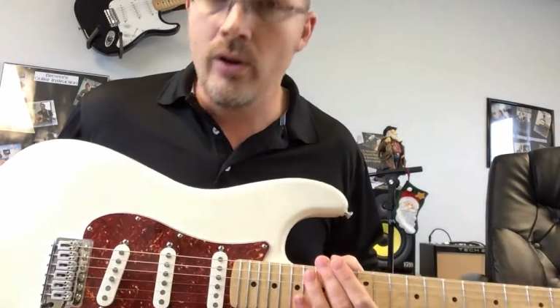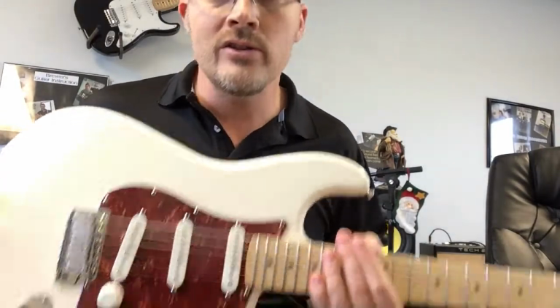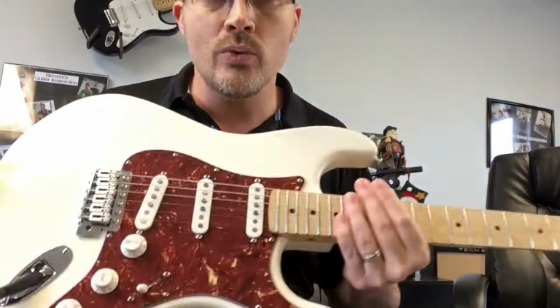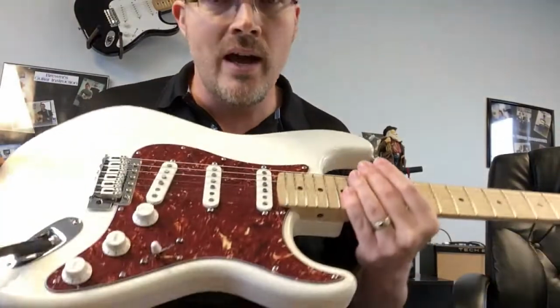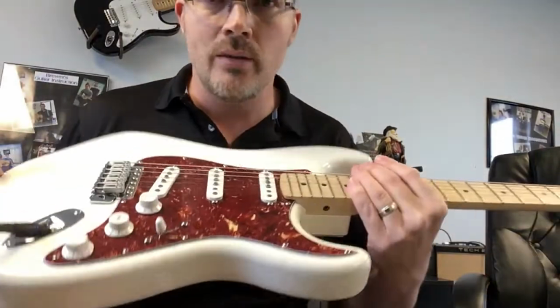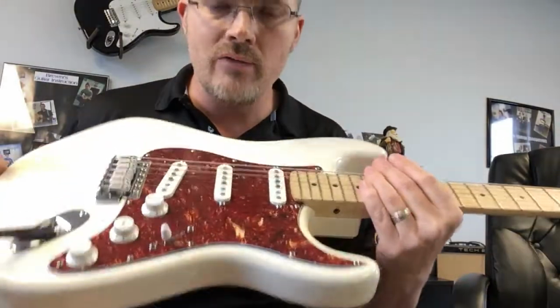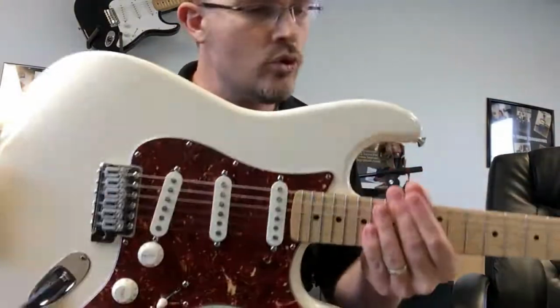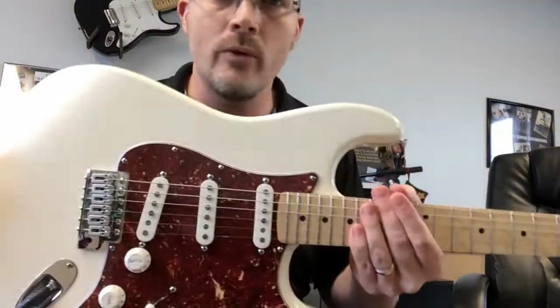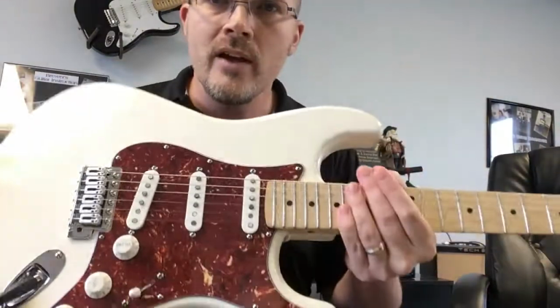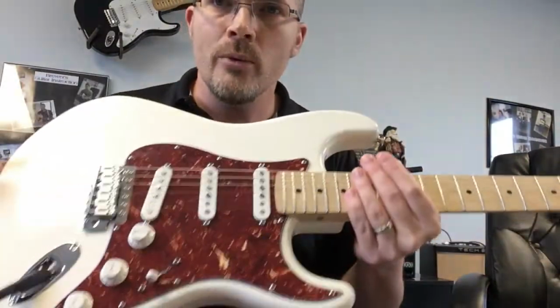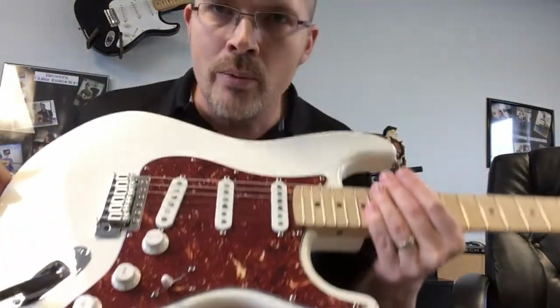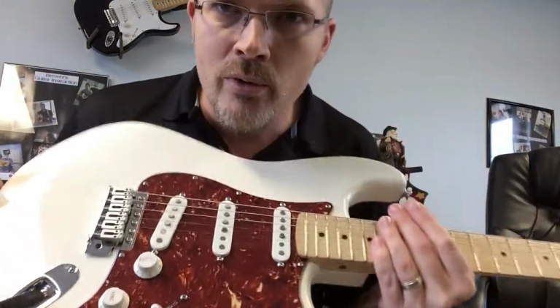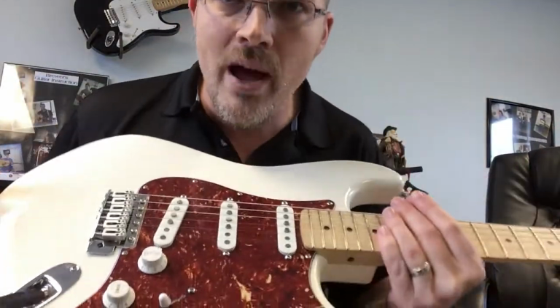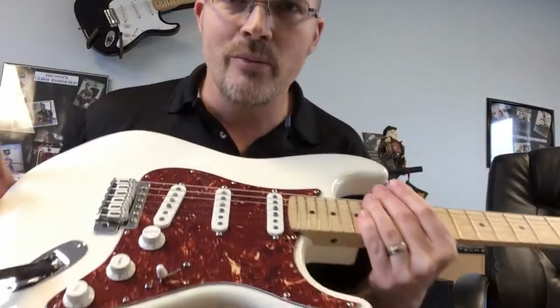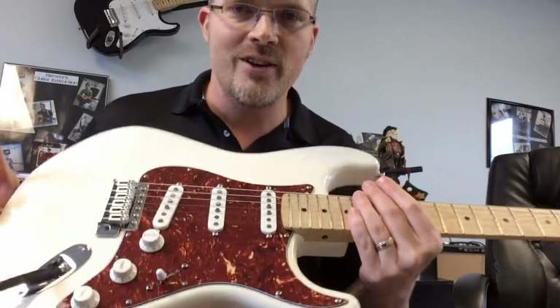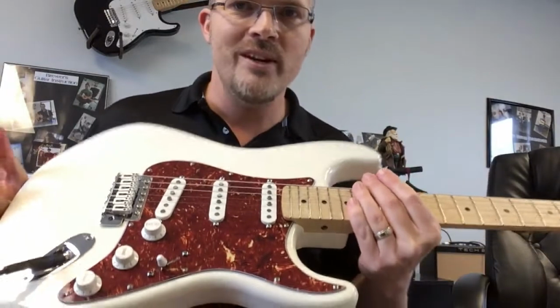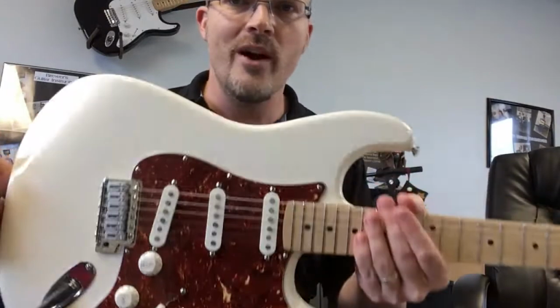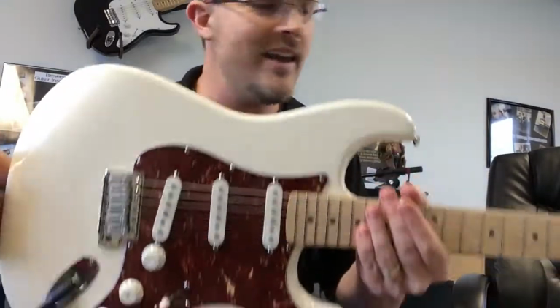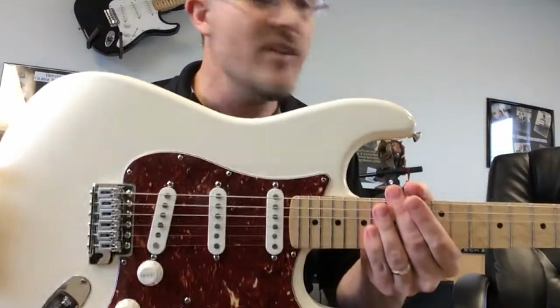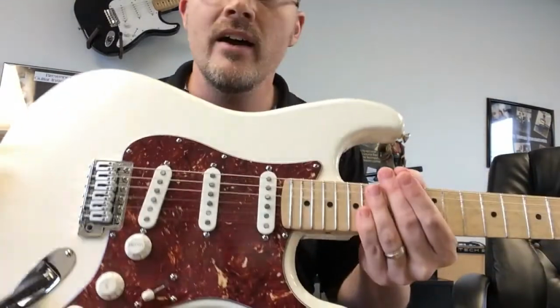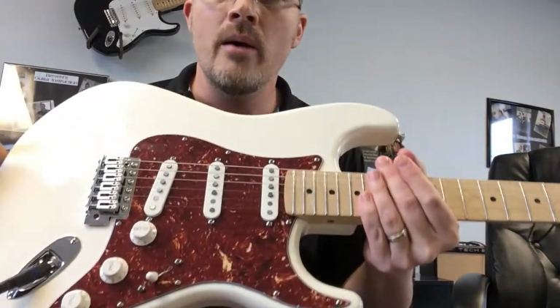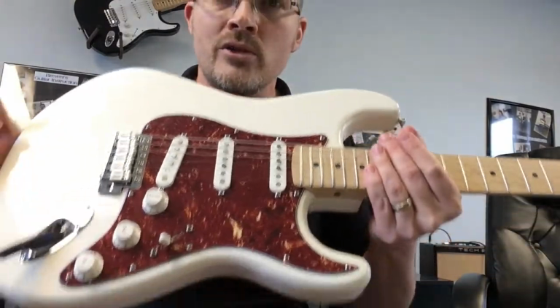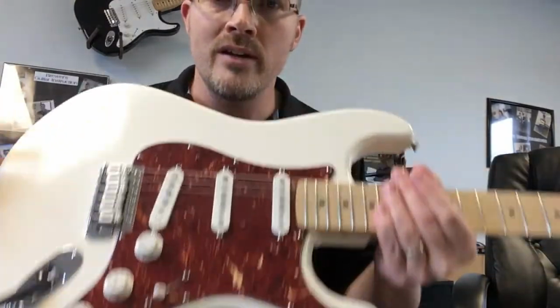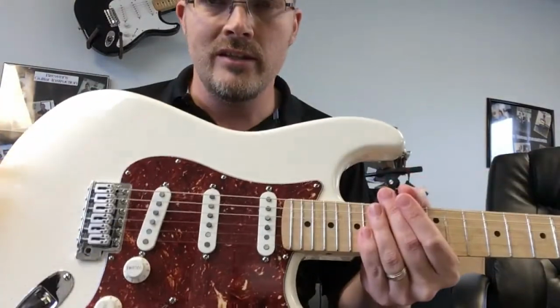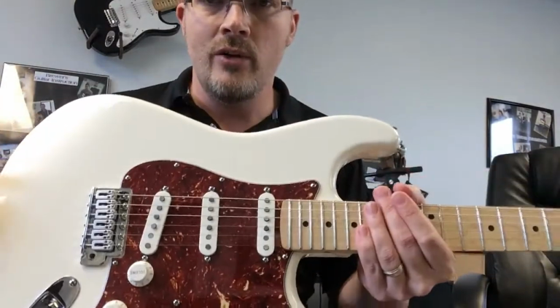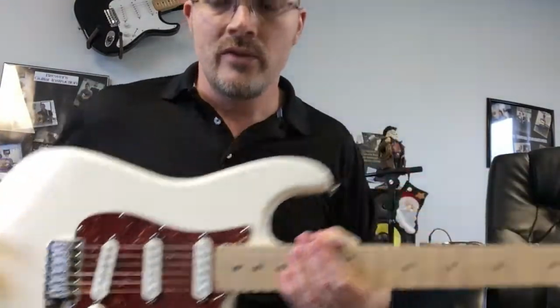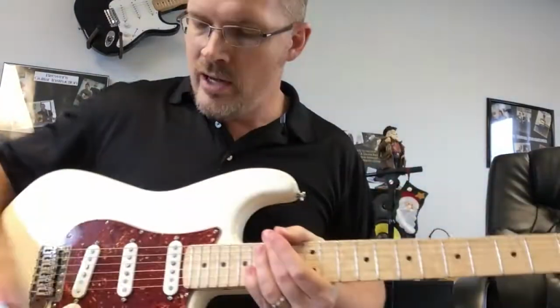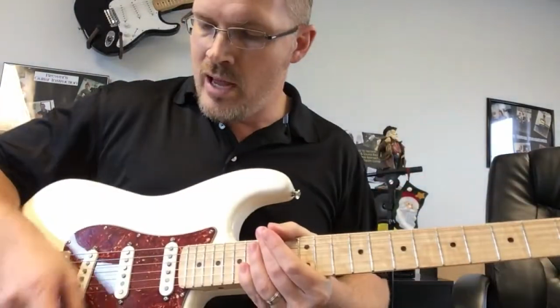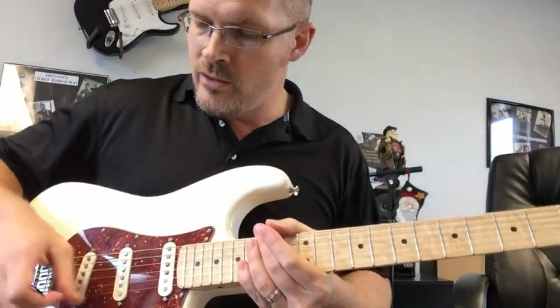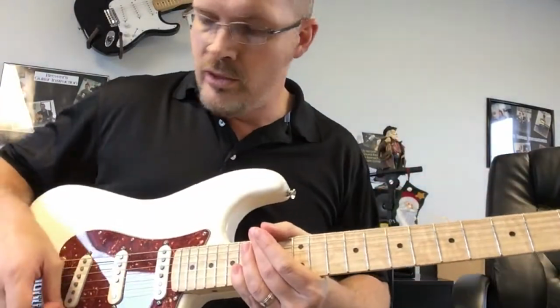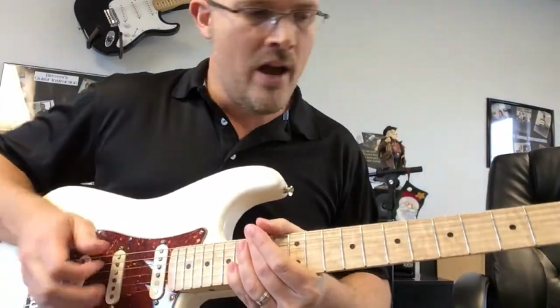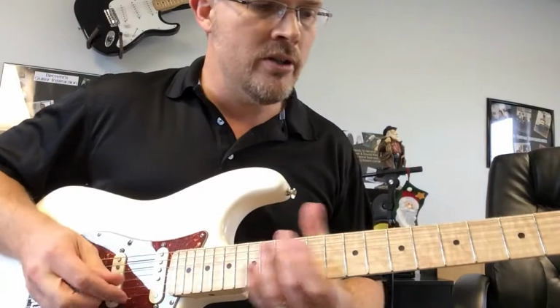So this is a sweet axe. I'm having trouble here because I probably want to buy it for myself, but I can't. It's priced to sell. Sounds absolutely fabulous.